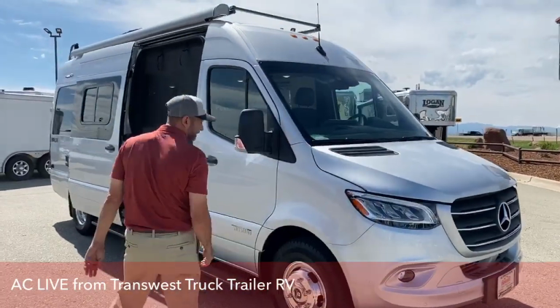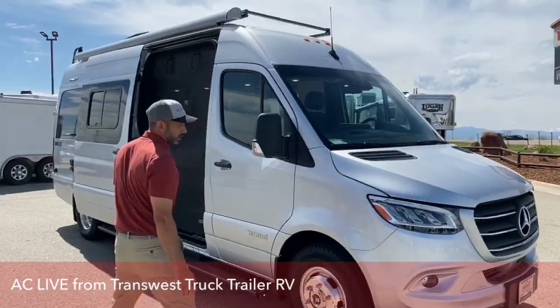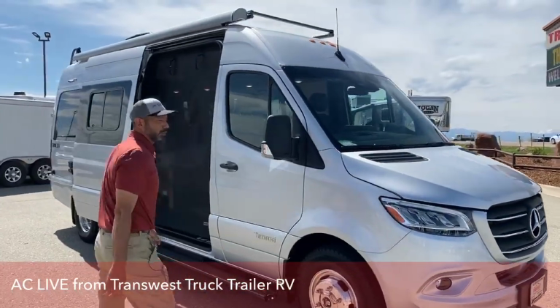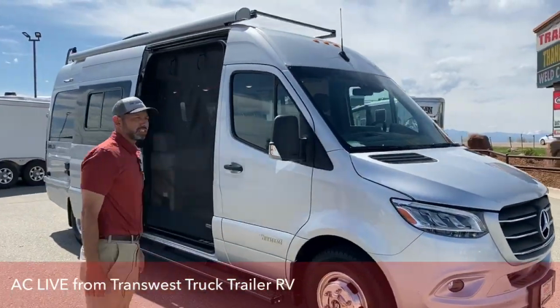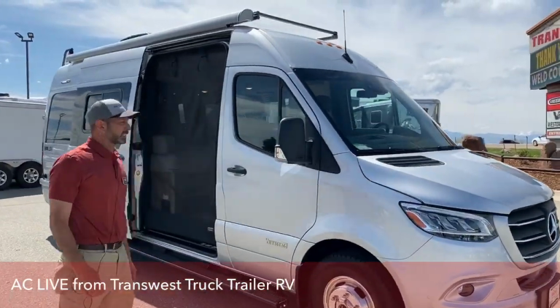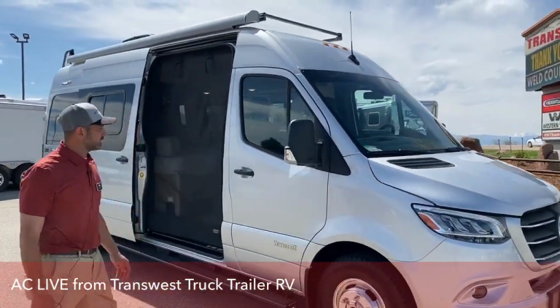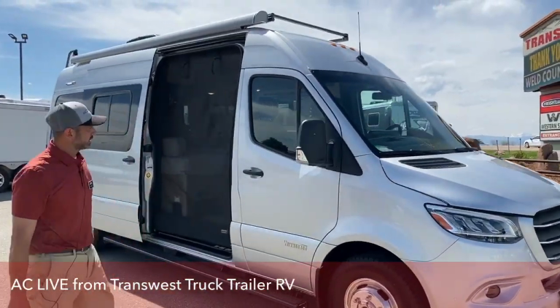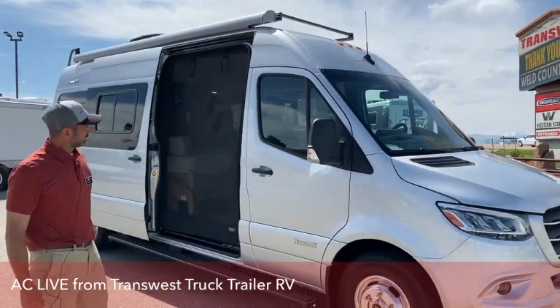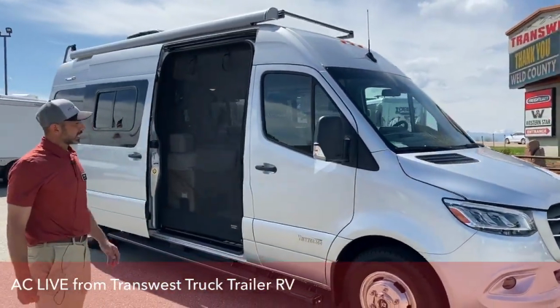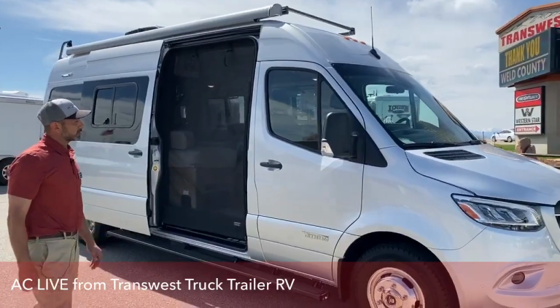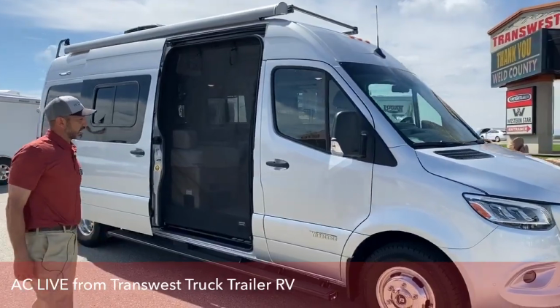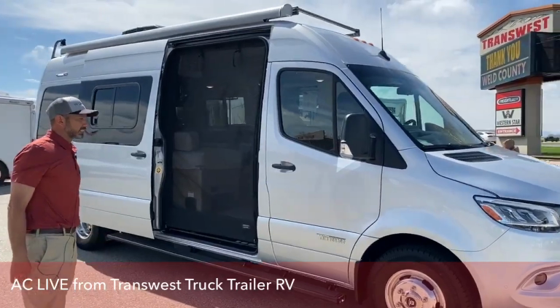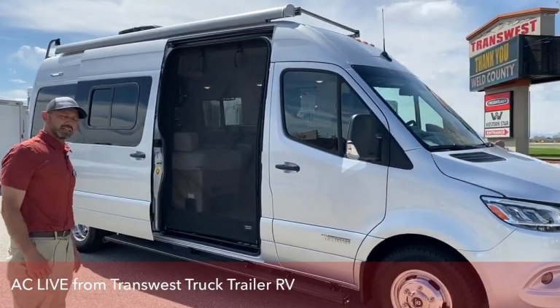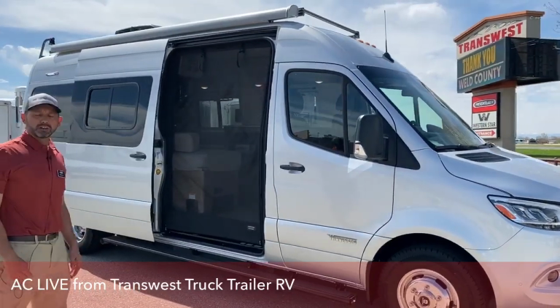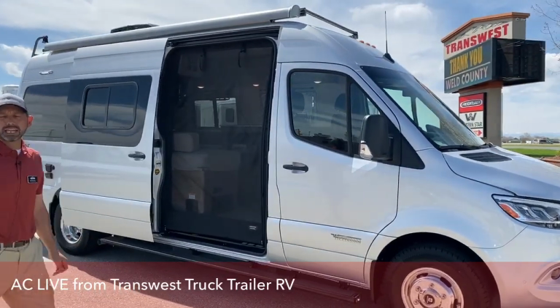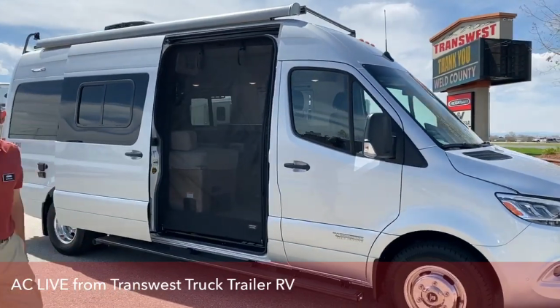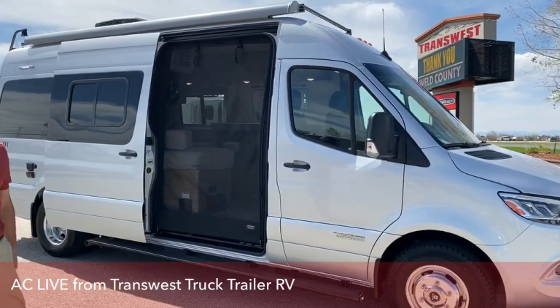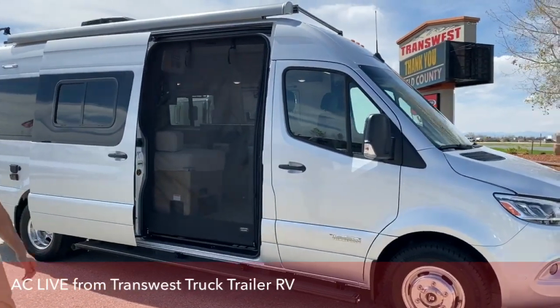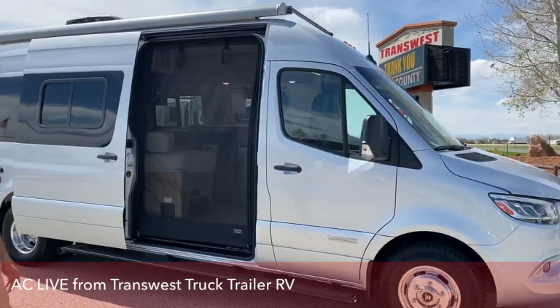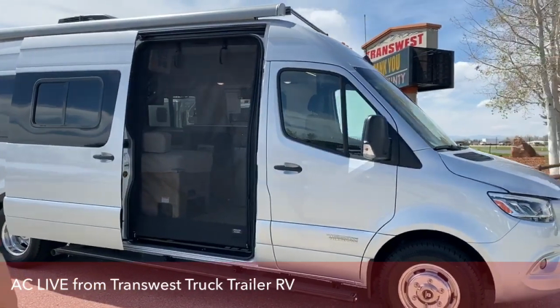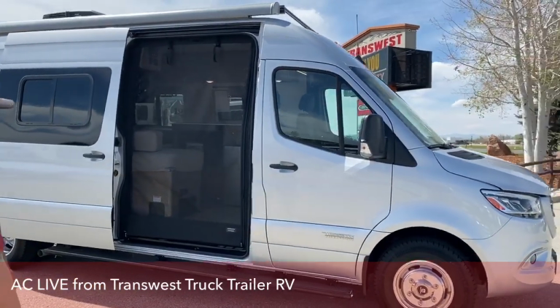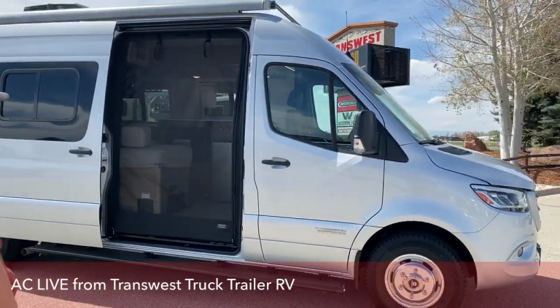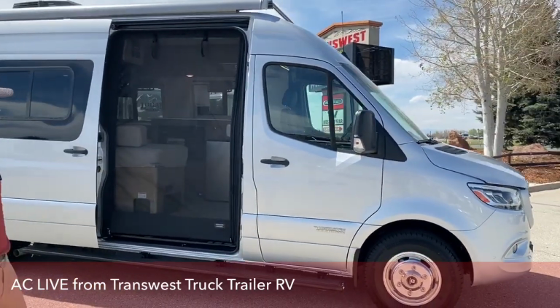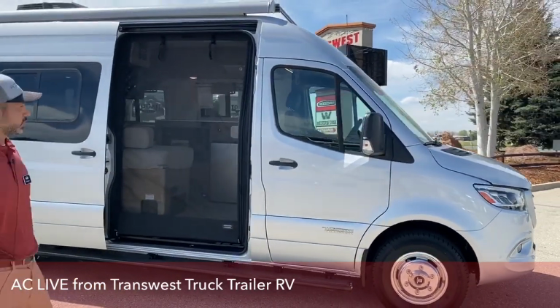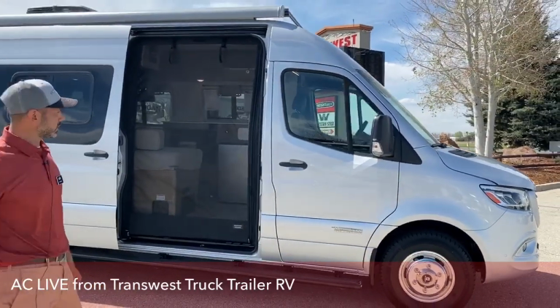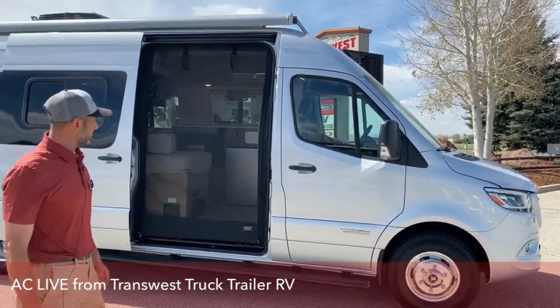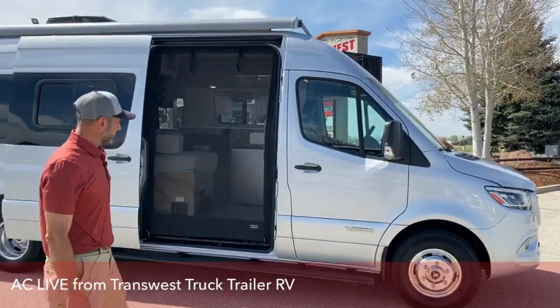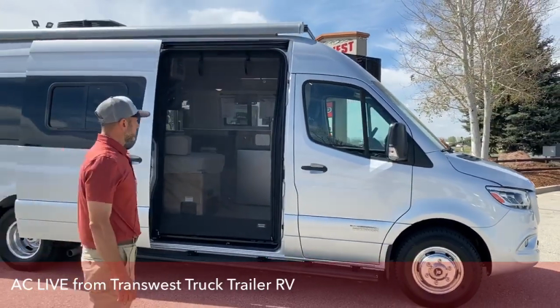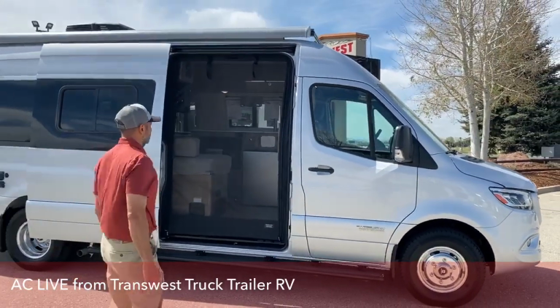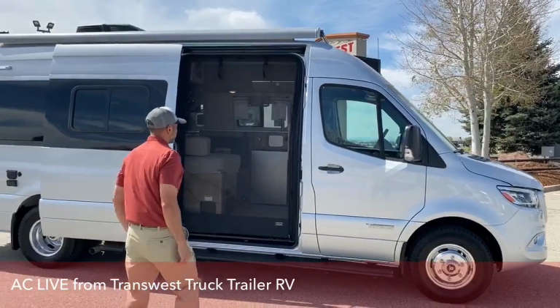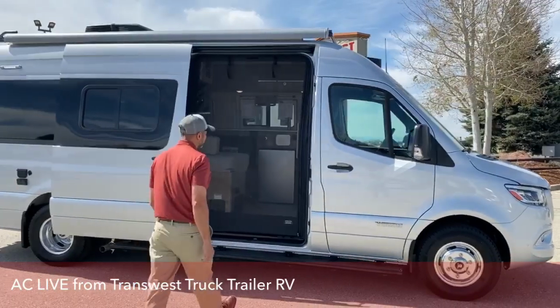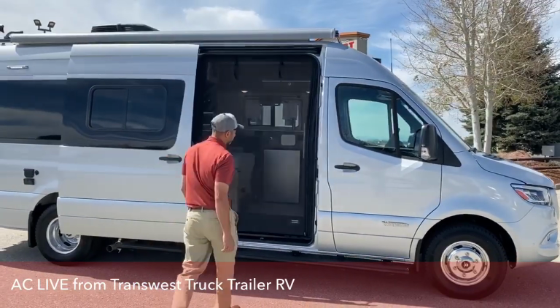This is on a Sprinter chassis. It's got the Mercedes 188 horsepower engine, a 3 liter V6 engine.